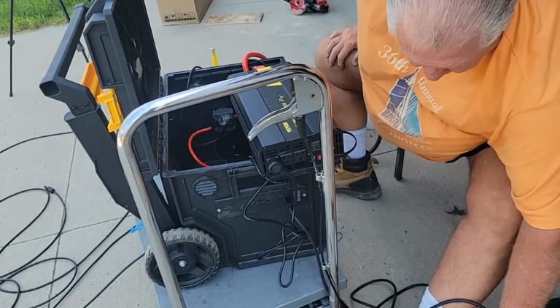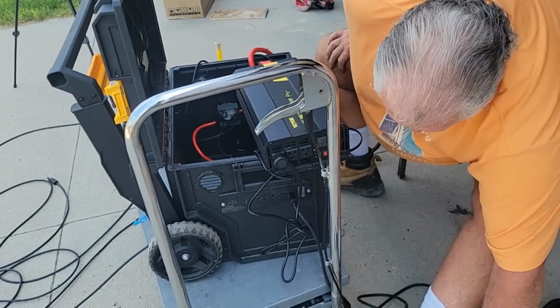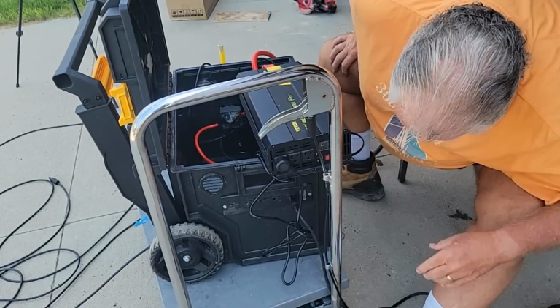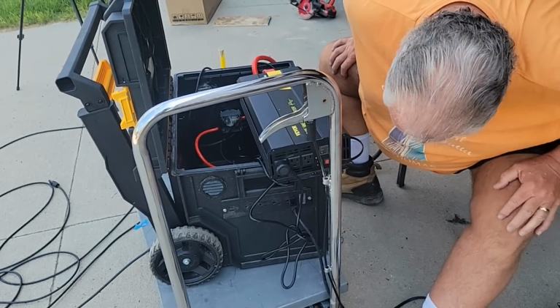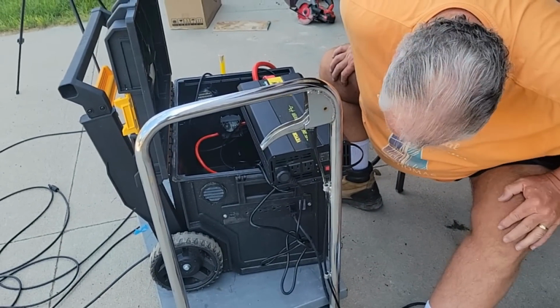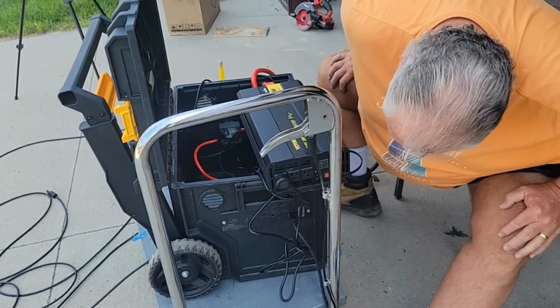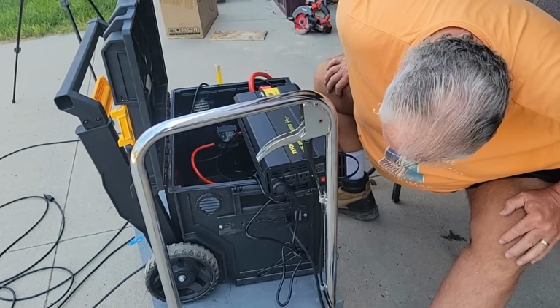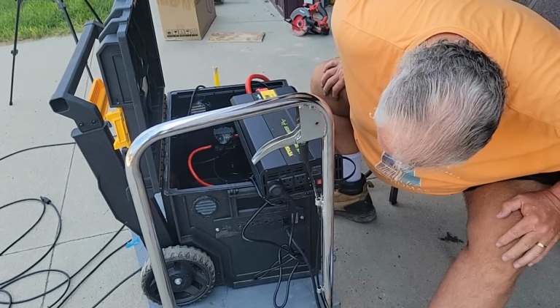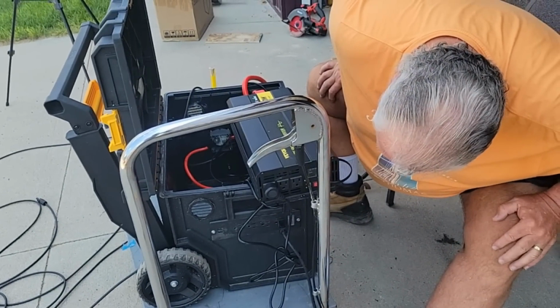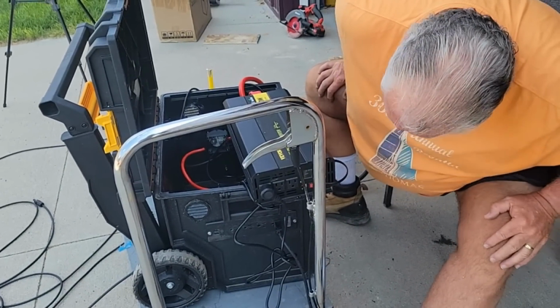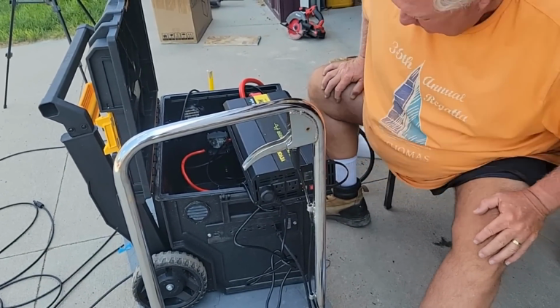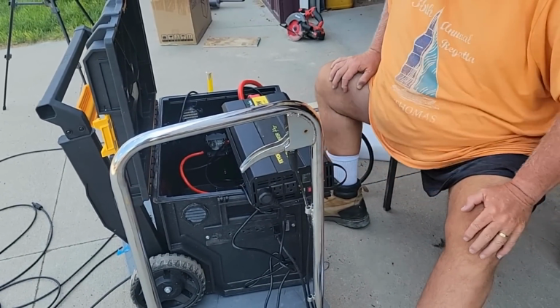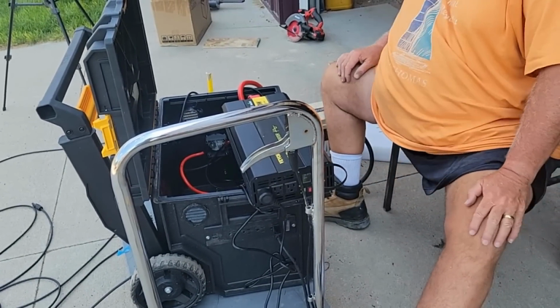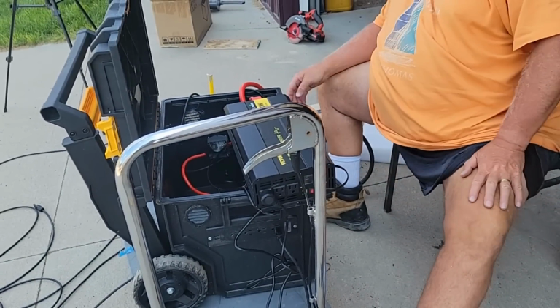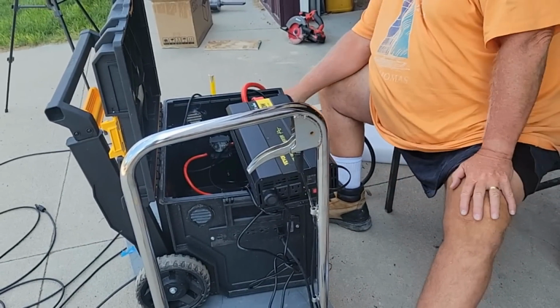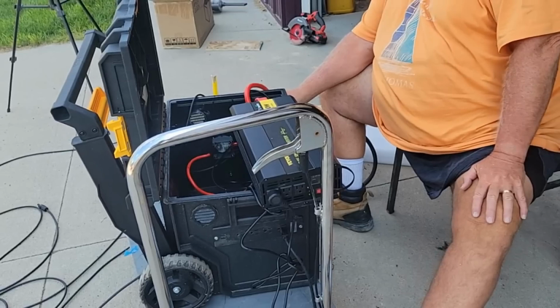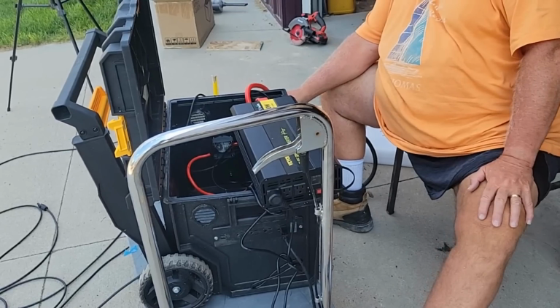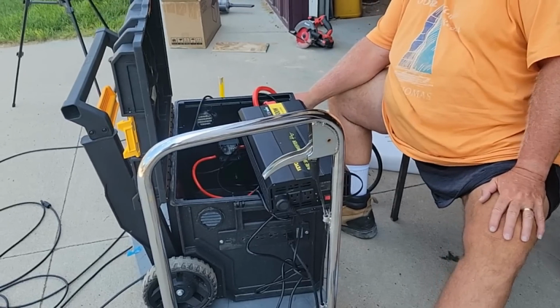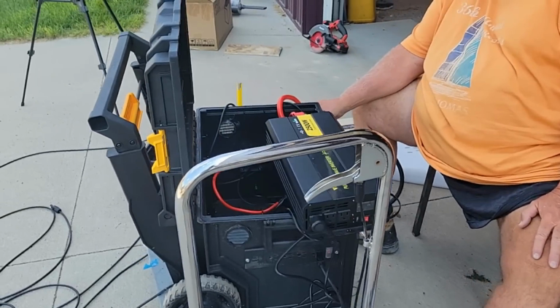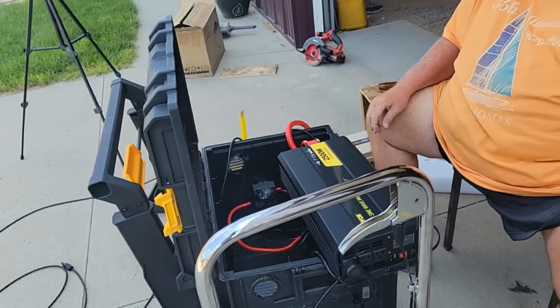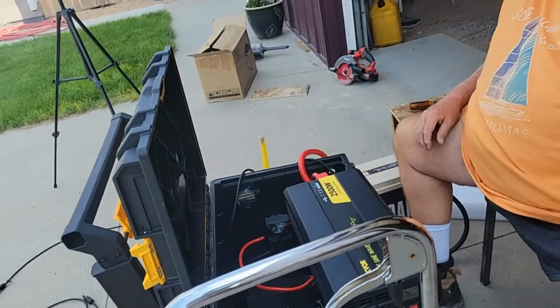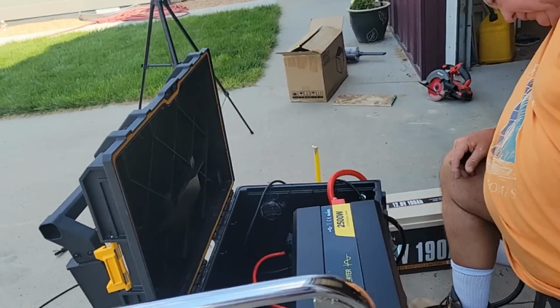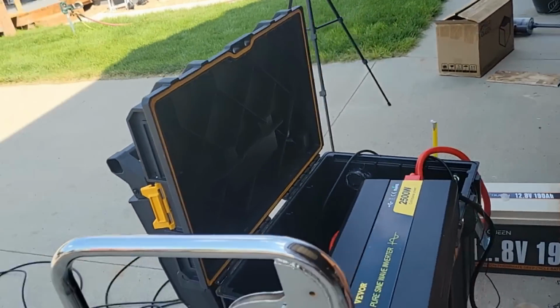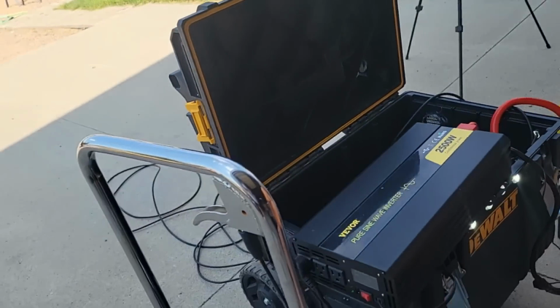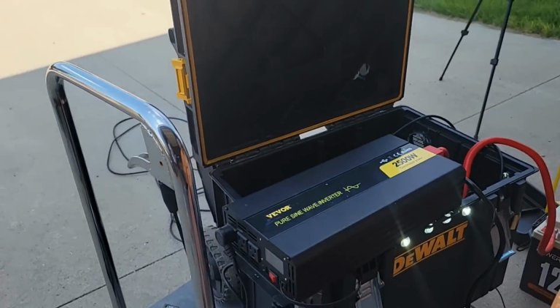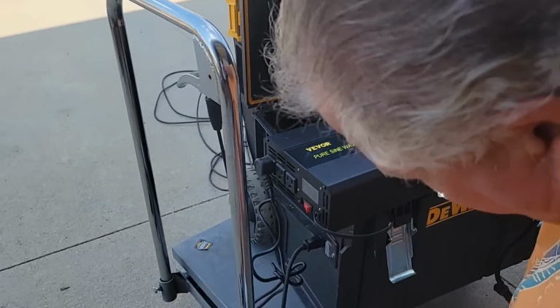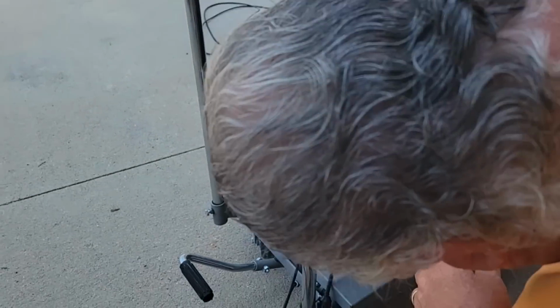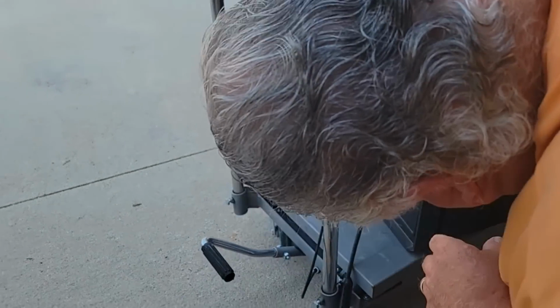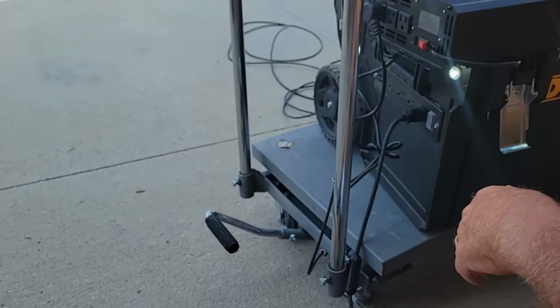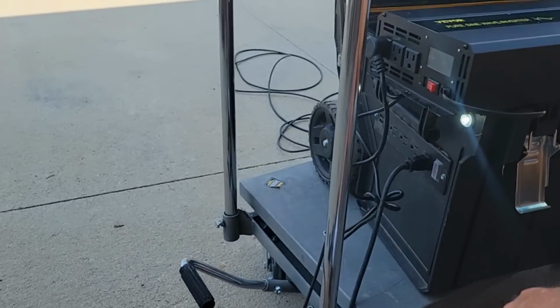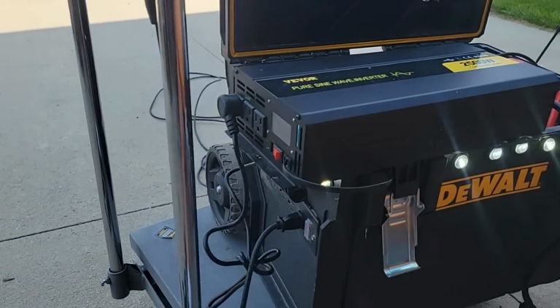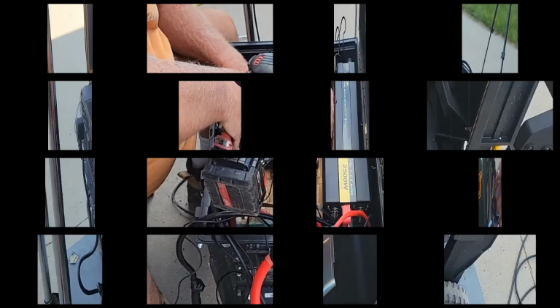We got that turned on. Now I guess we could try the lights. Yep, they're working. All the lights are working.